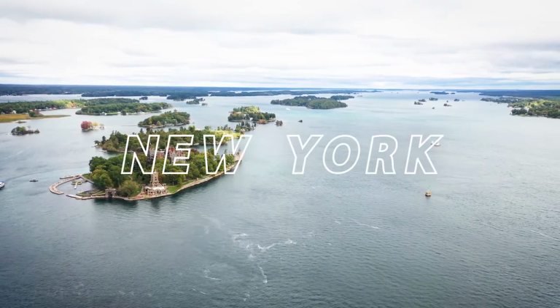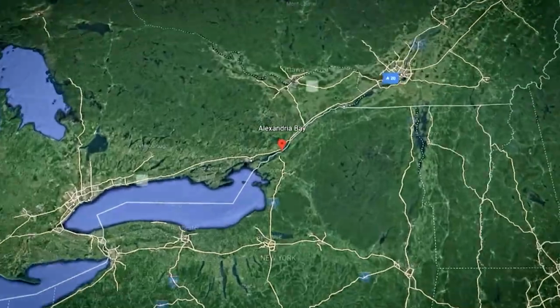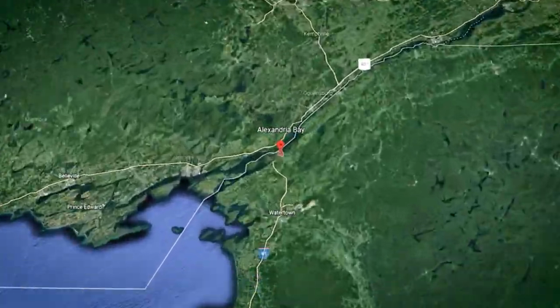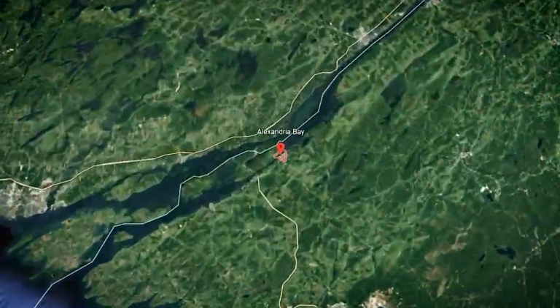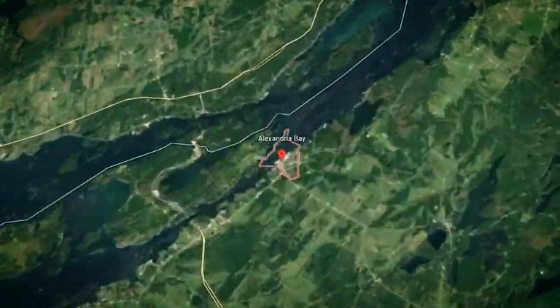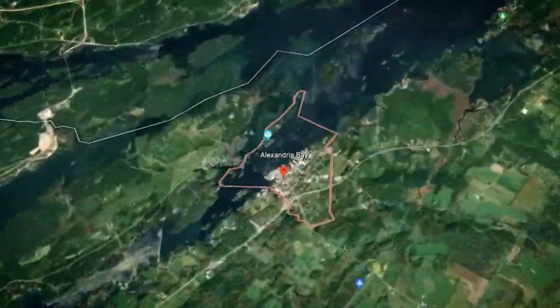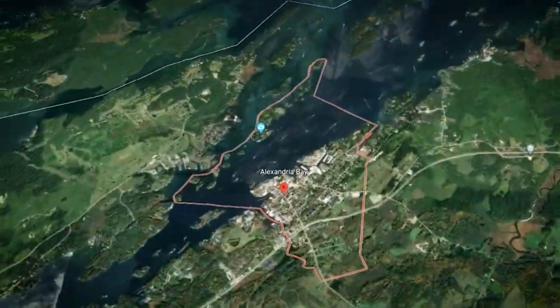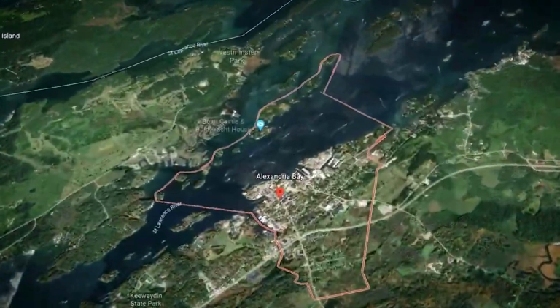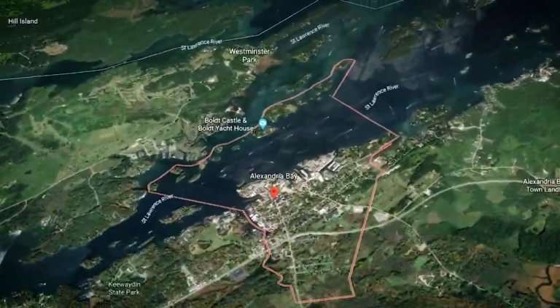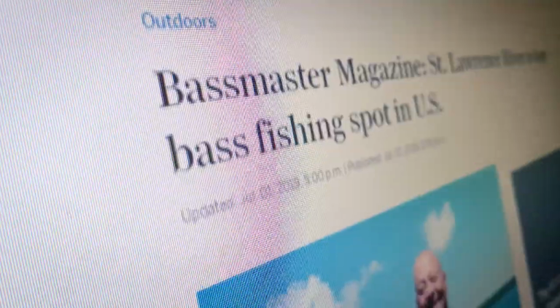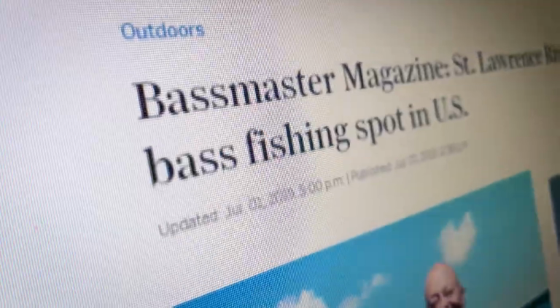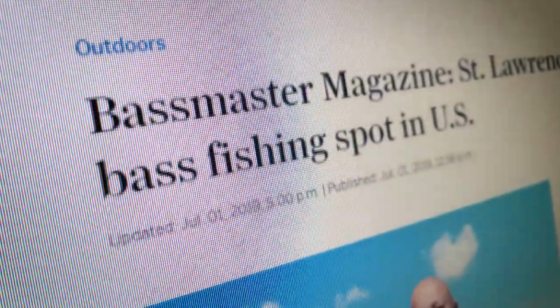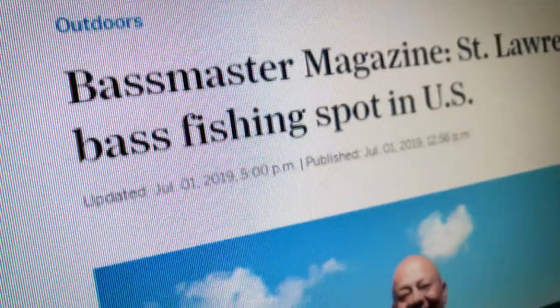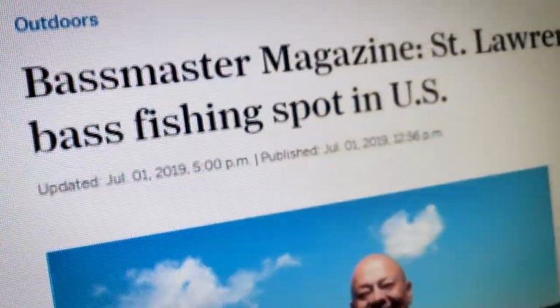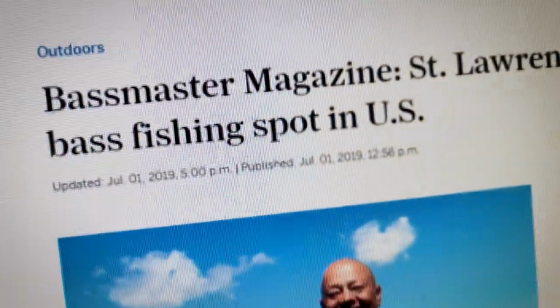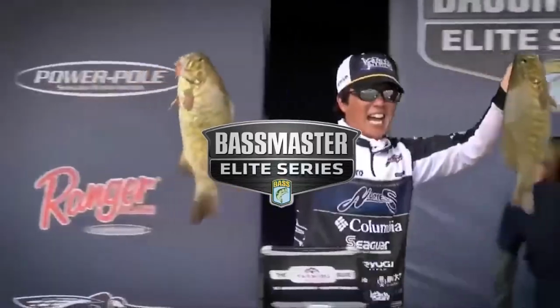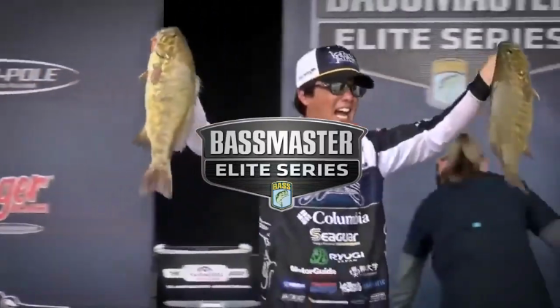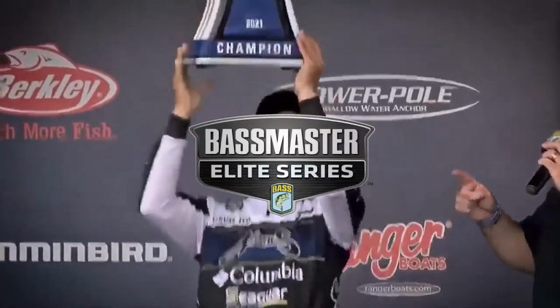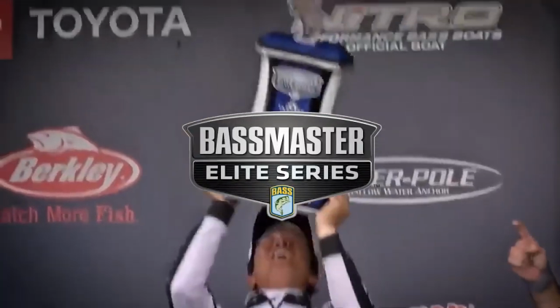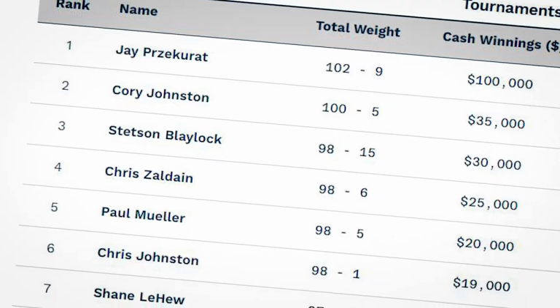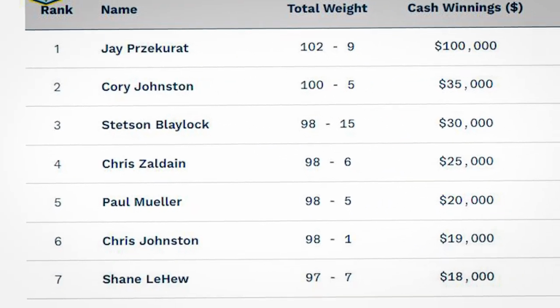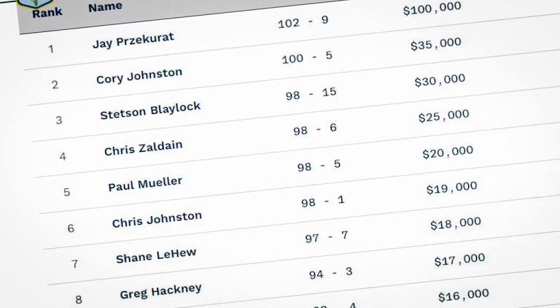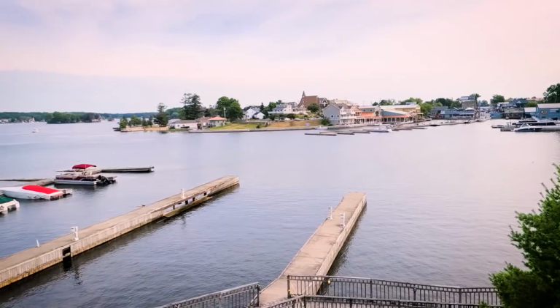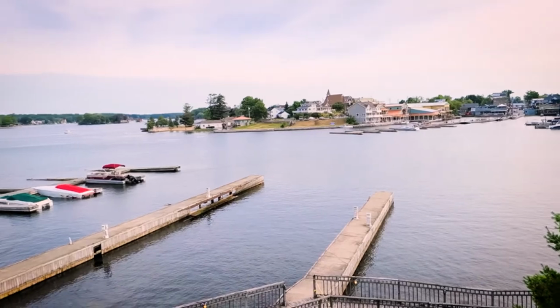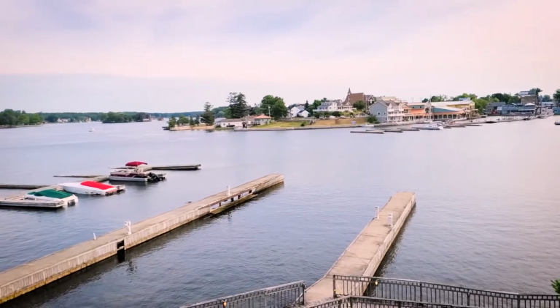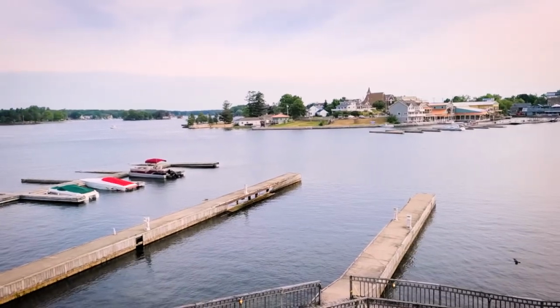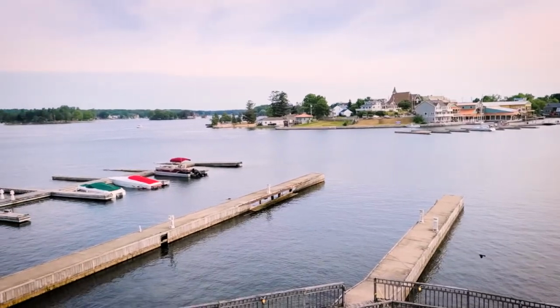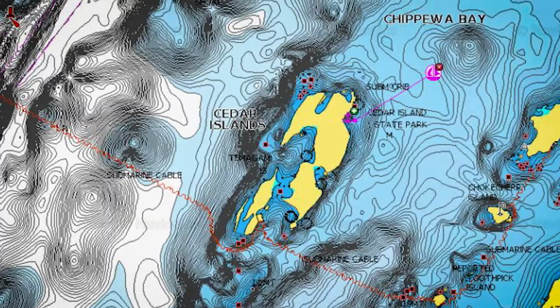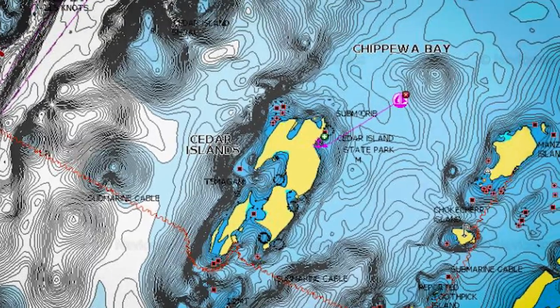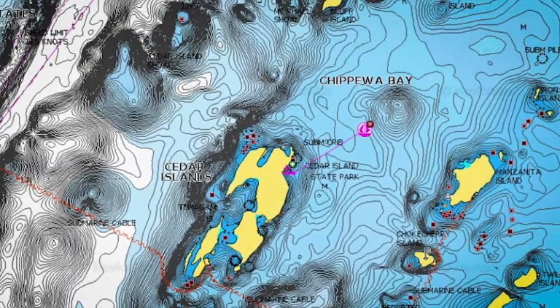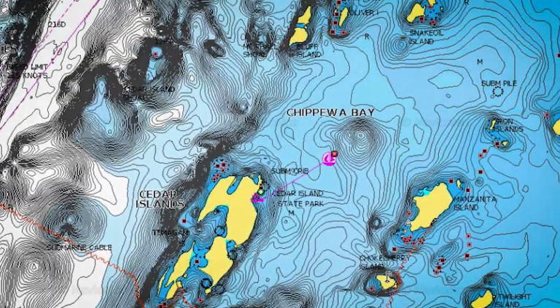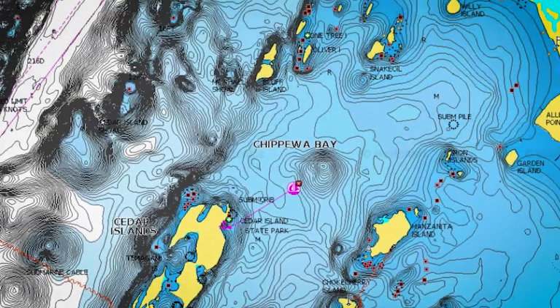The St. Lawrence River, also known as Thousand Islands, New York, has become very famous in recent years for the huge bags of smallmouth caught during the Bassmaster Elite Series, where 100-pound bags are caught every year. This is my first time fishing this scenic fishery — can I figure out how to catch them in just a week?